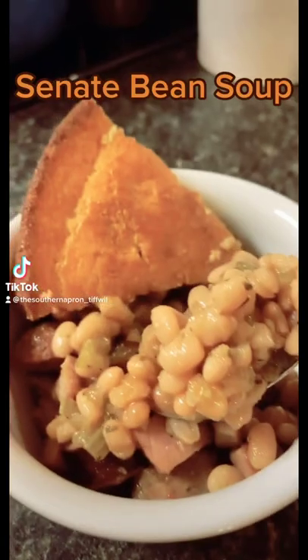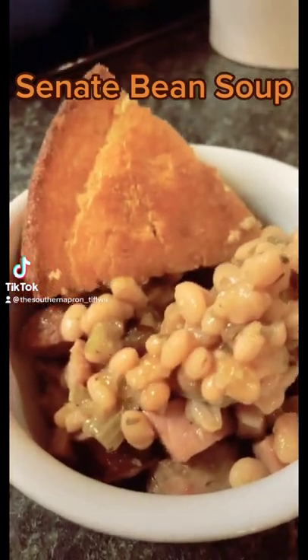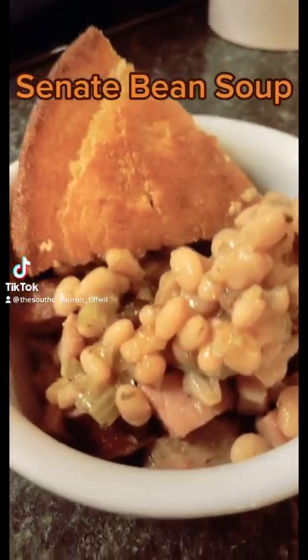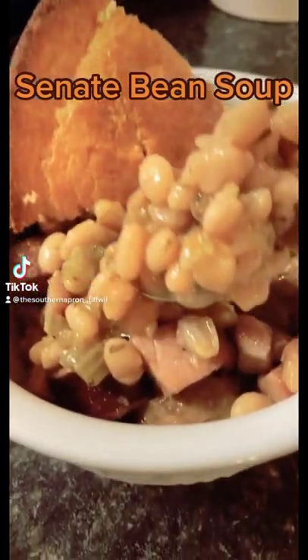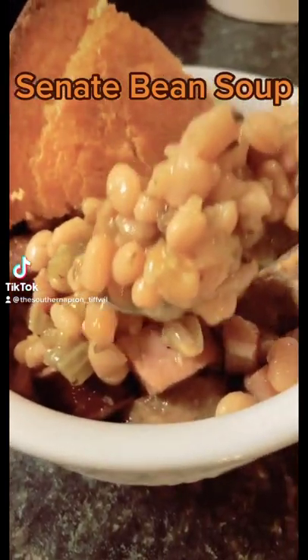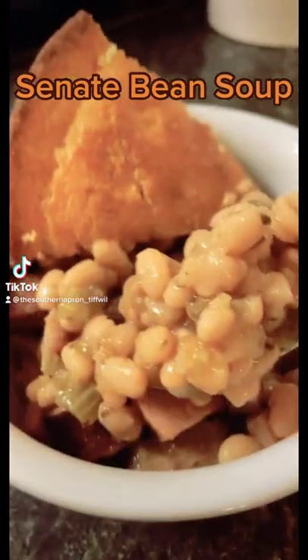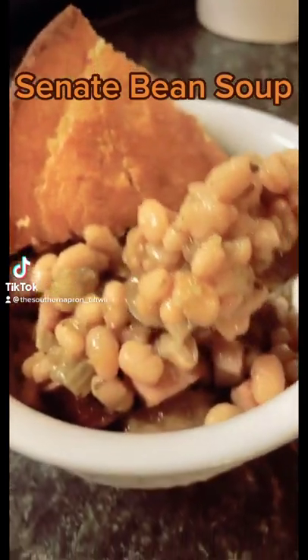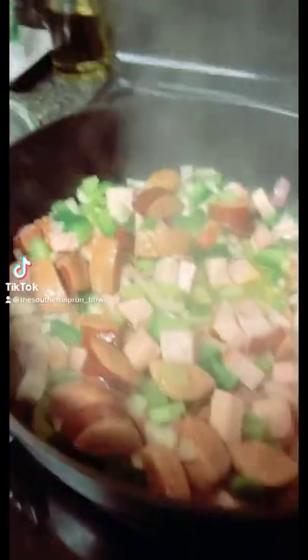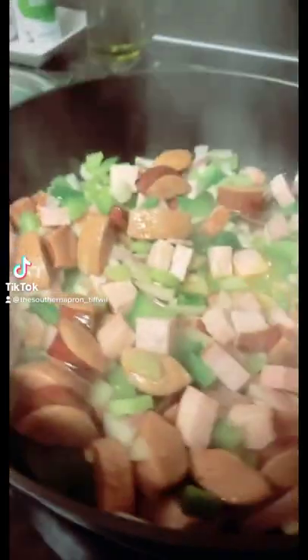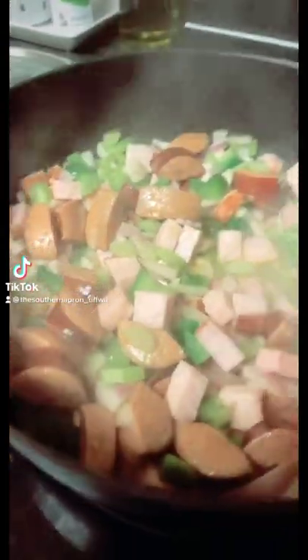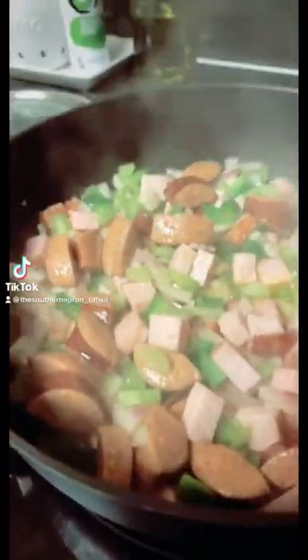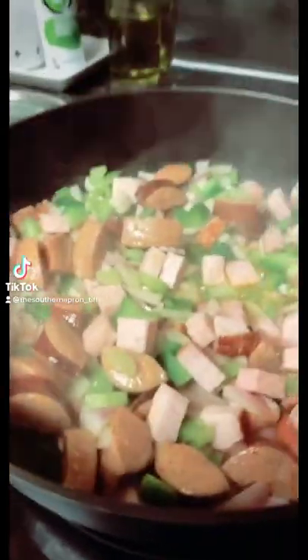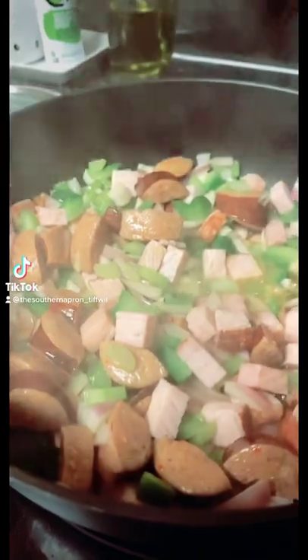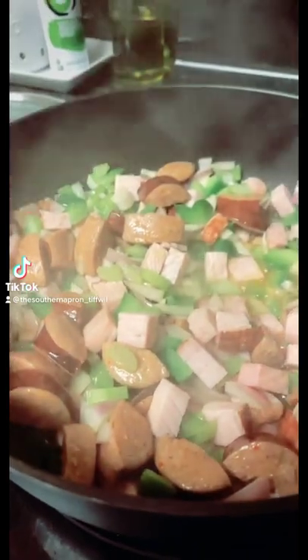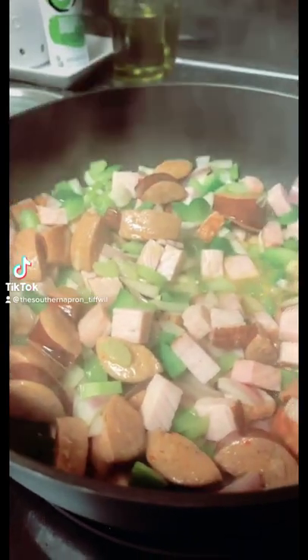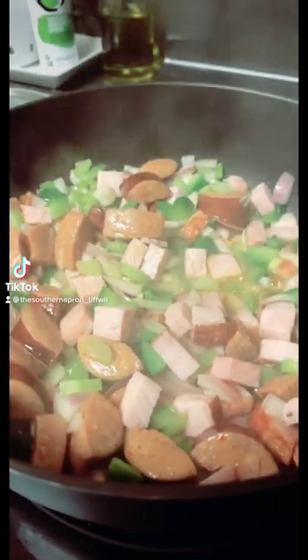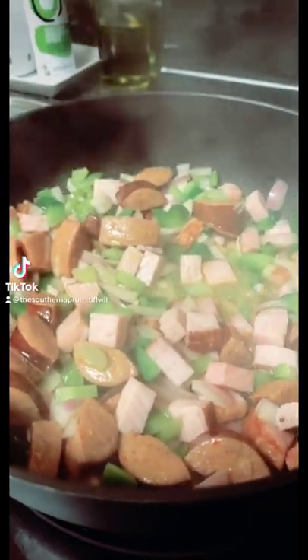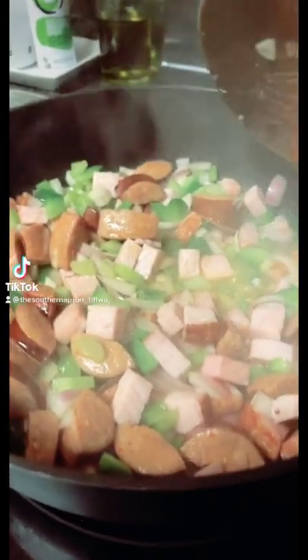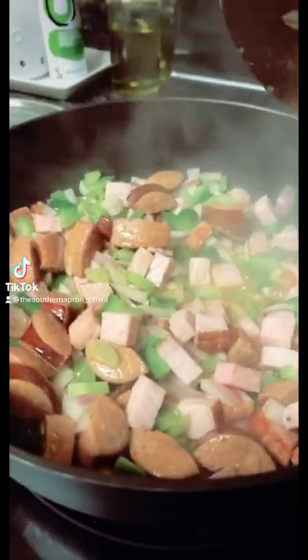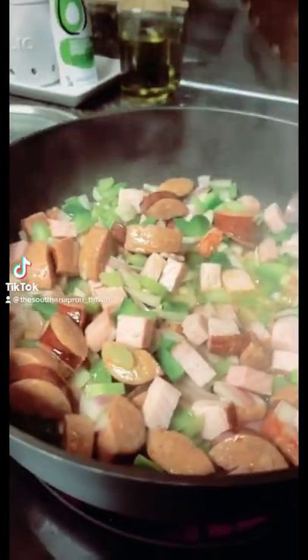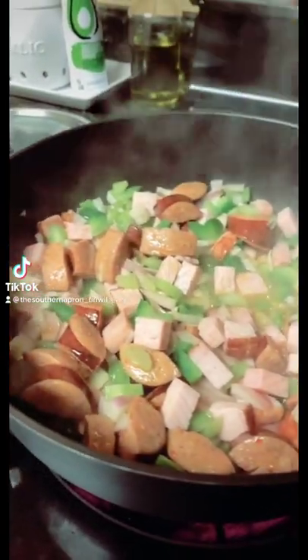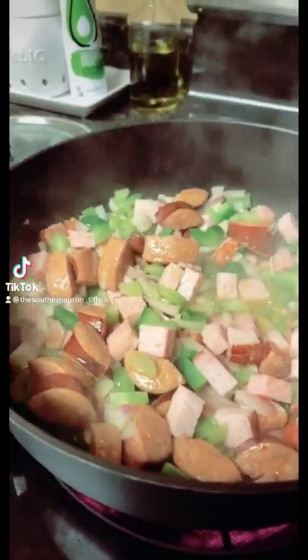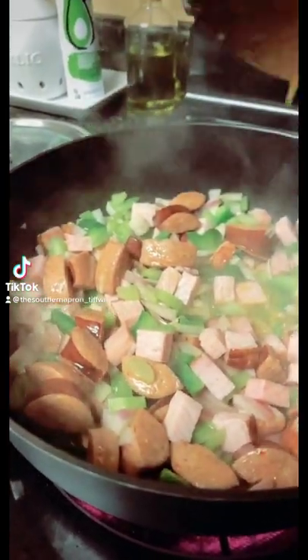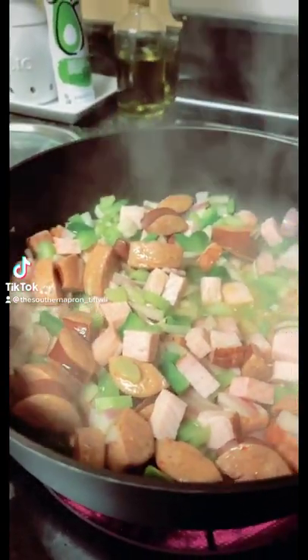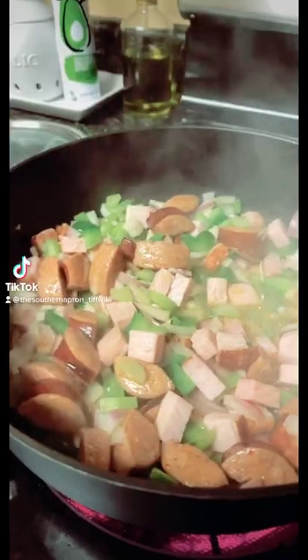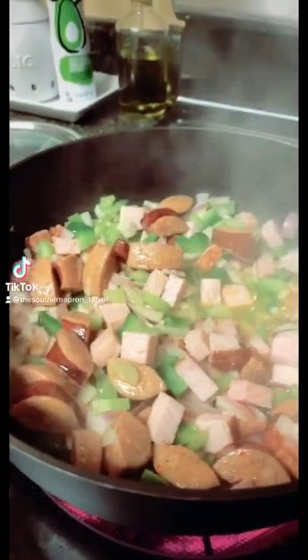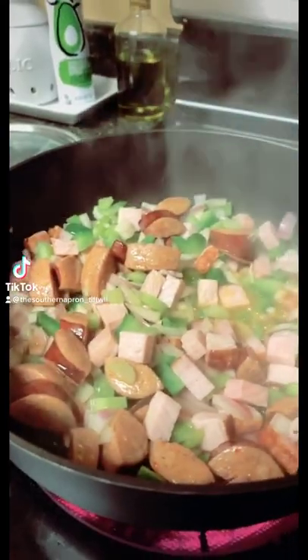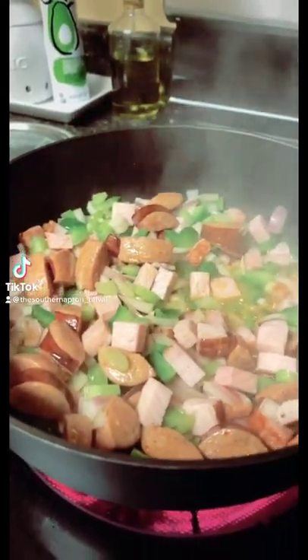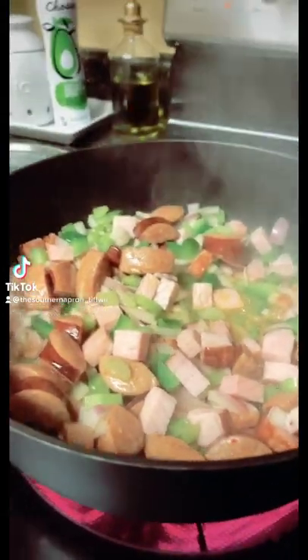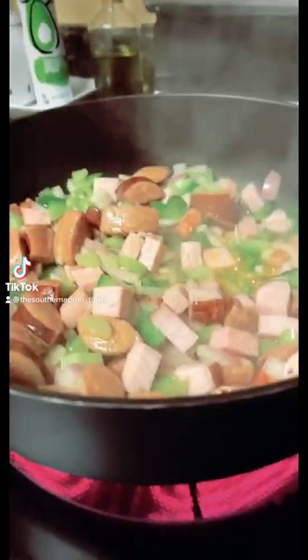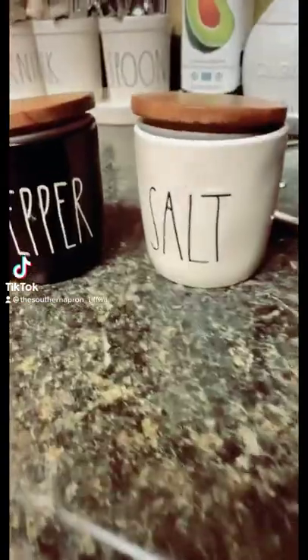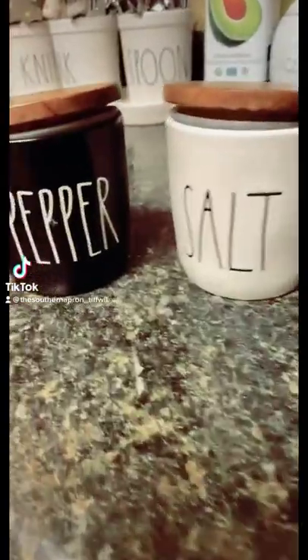Let's make some. In the pot I've got andouille sausage, ham that I cubed up with bell pepper, celery, and red onion. Salt and pepper.